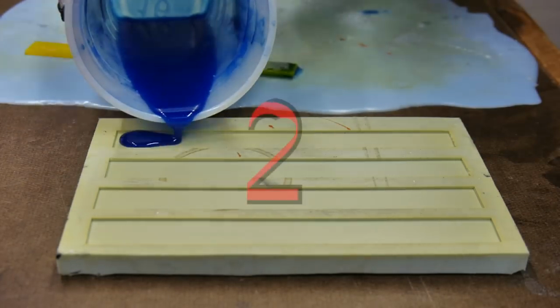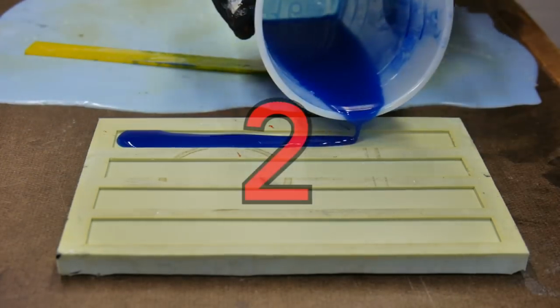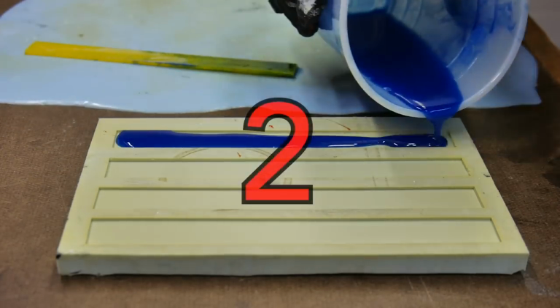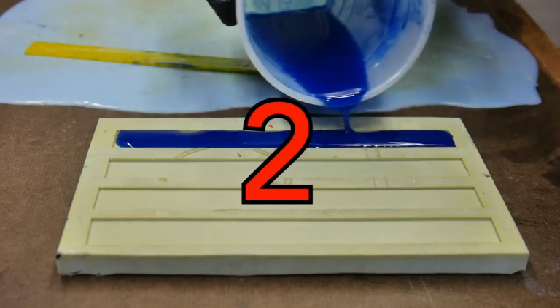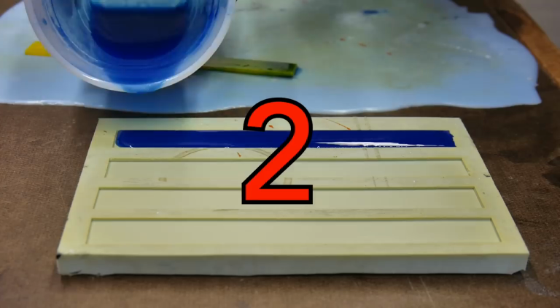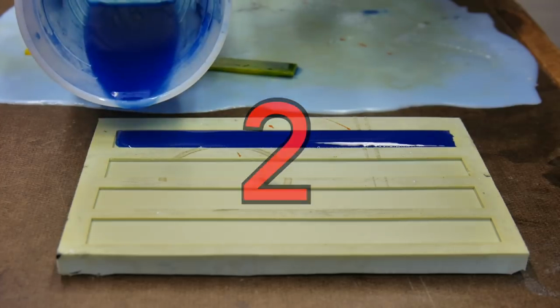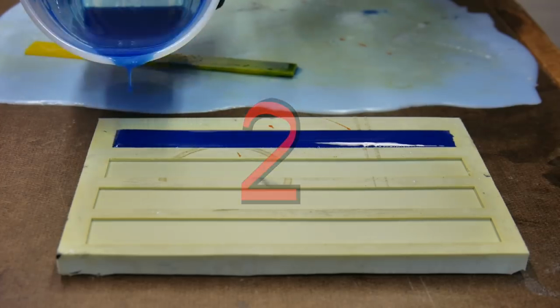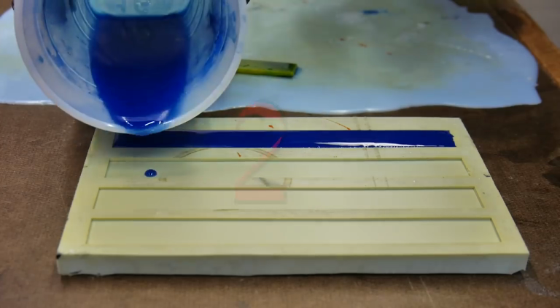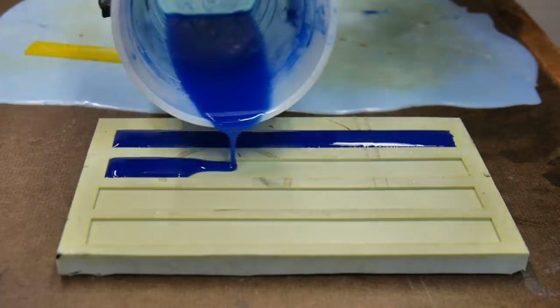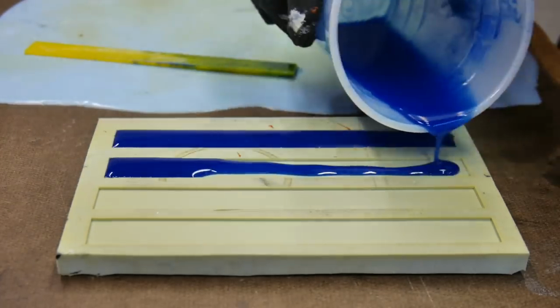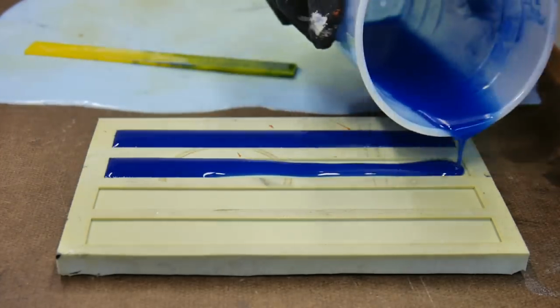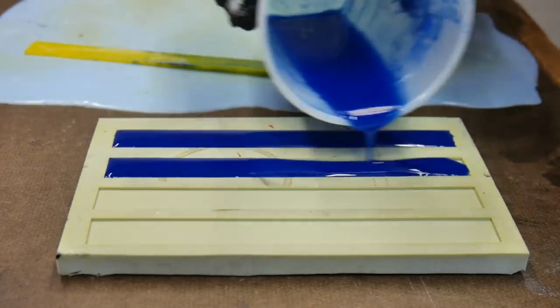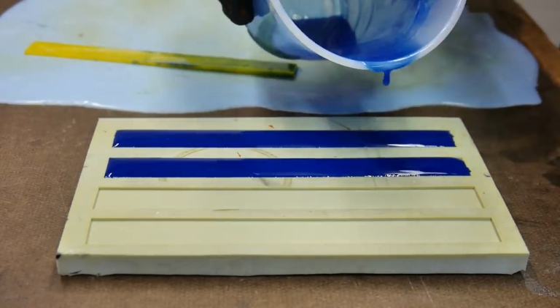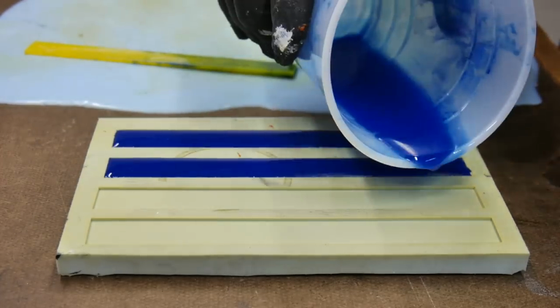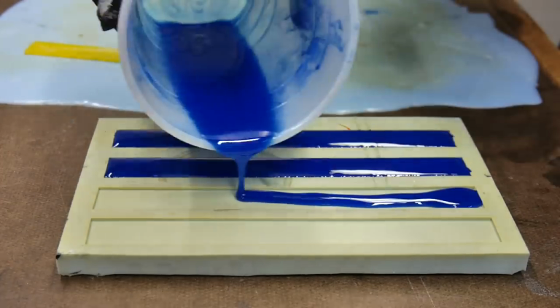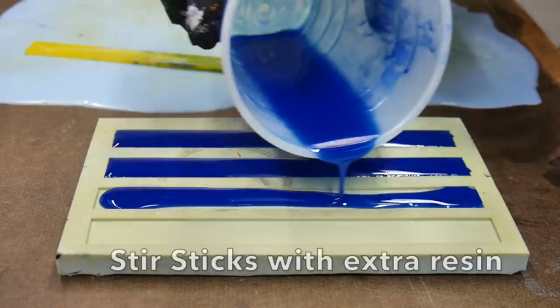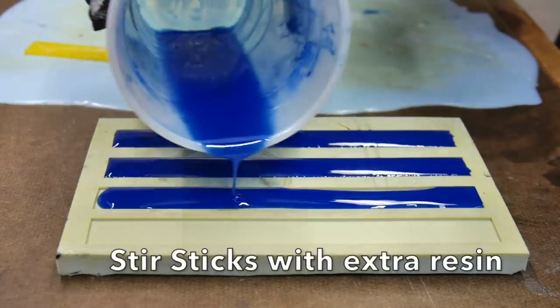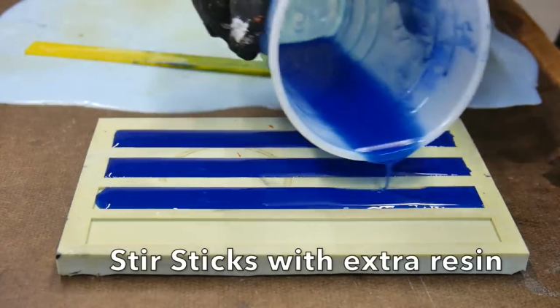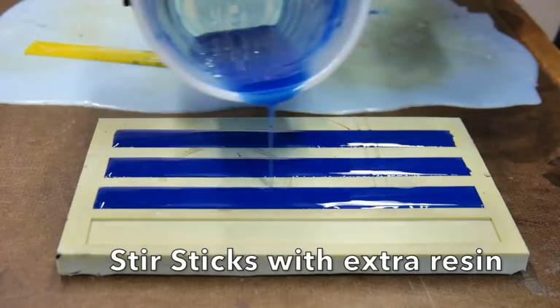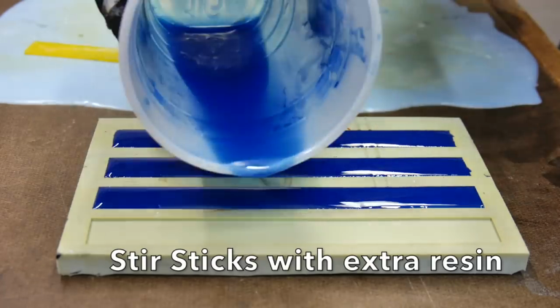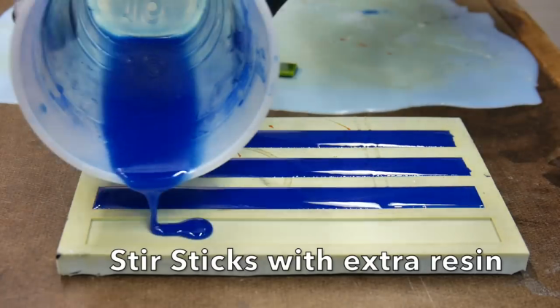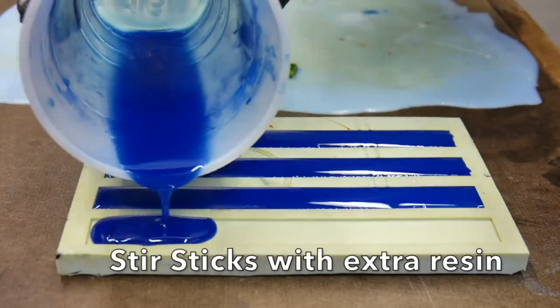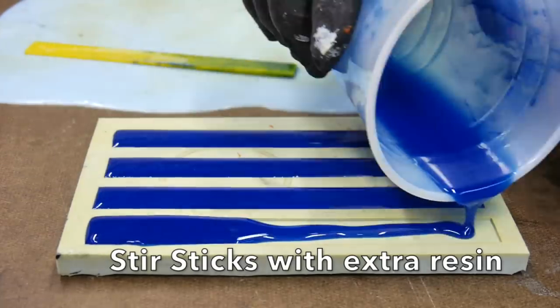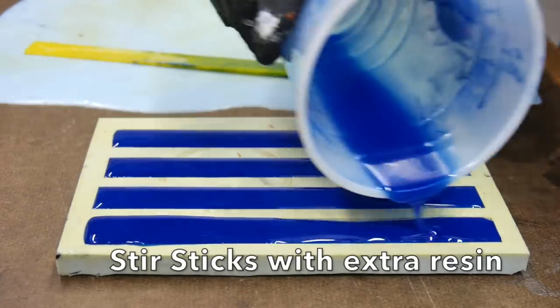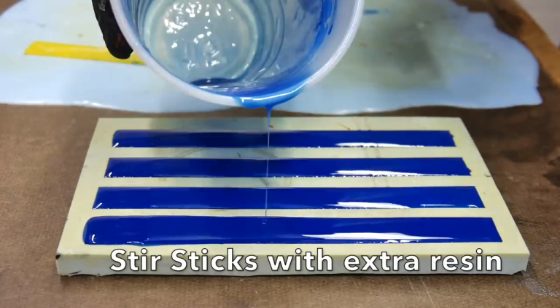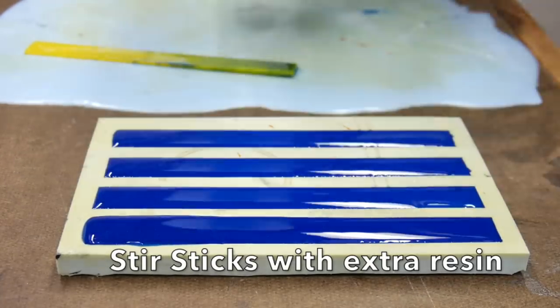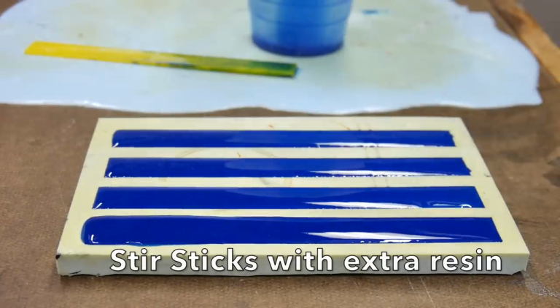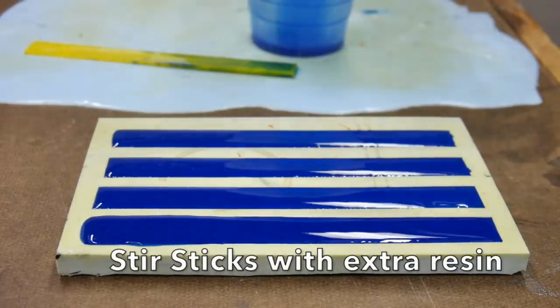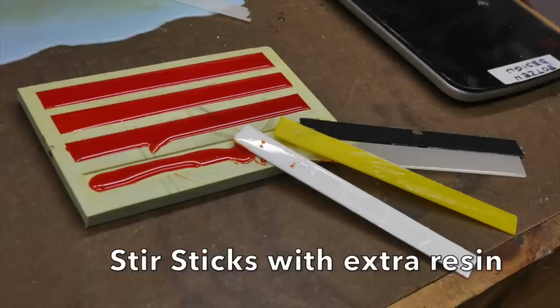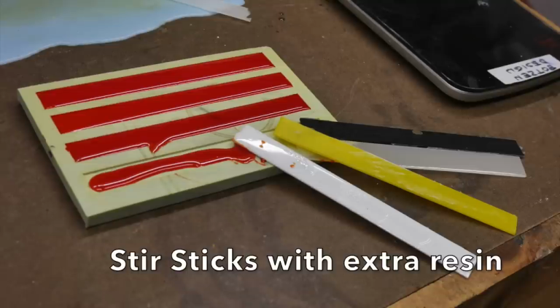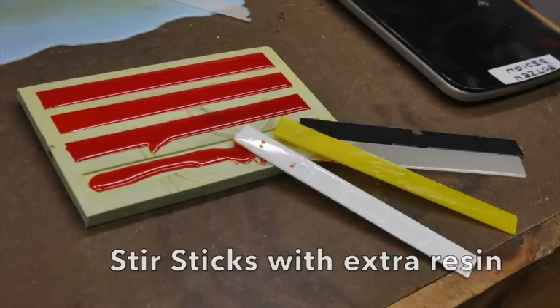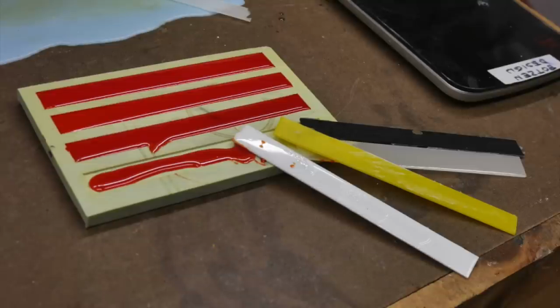What to do with that extra resin sitting in your cup after you're done with your cast? I made a little silicone mold of some old mixing sticks. I pour my leftover resin in there when I'm done, and I get free mixing sticks.